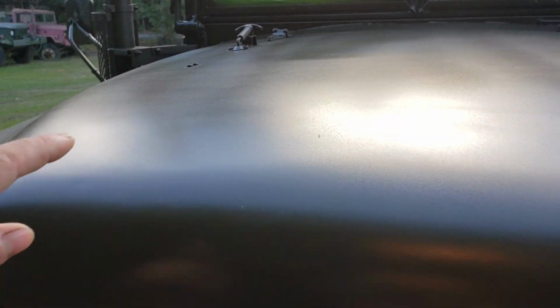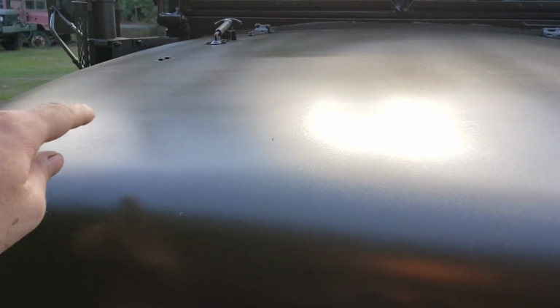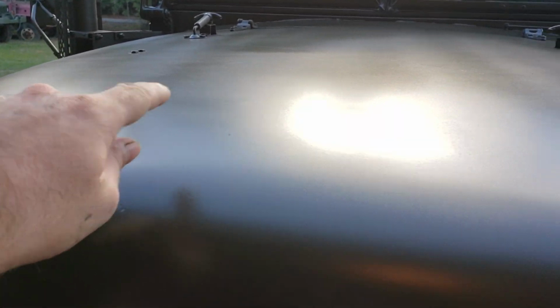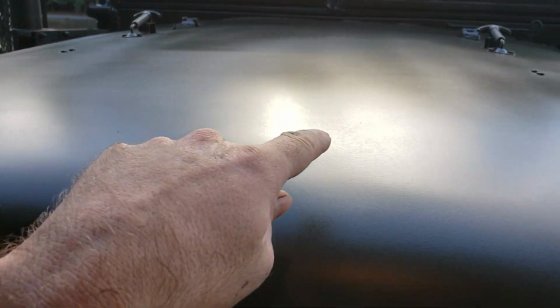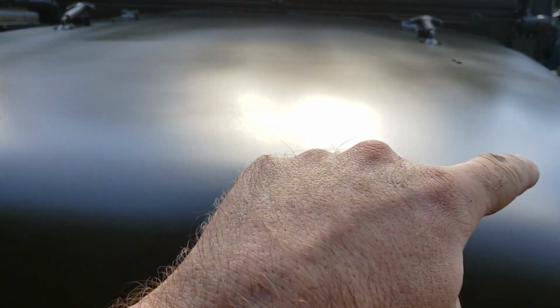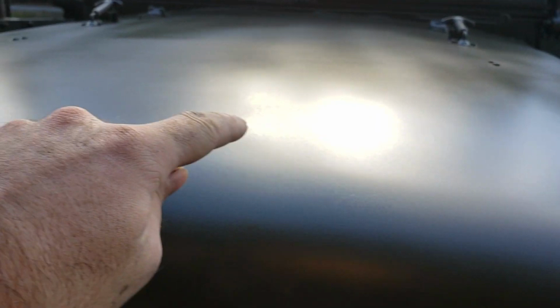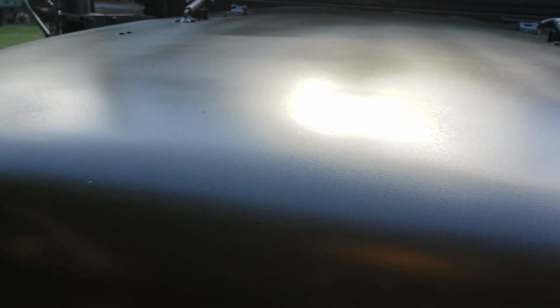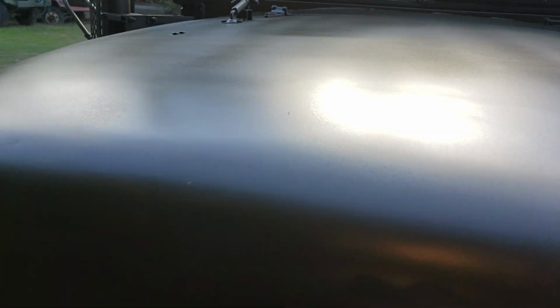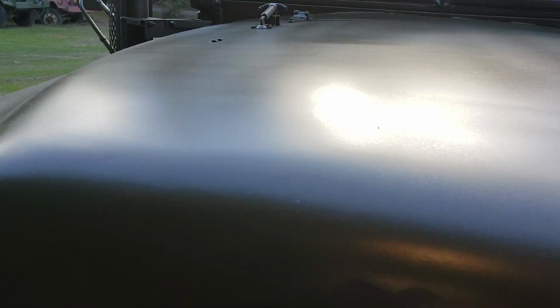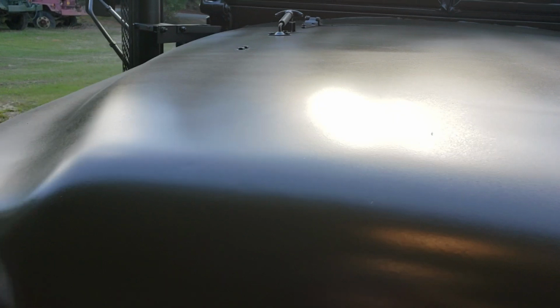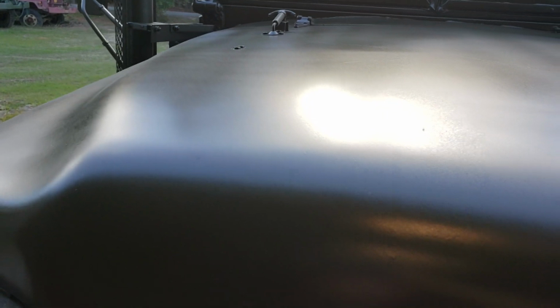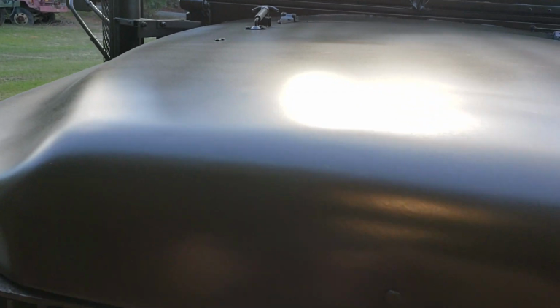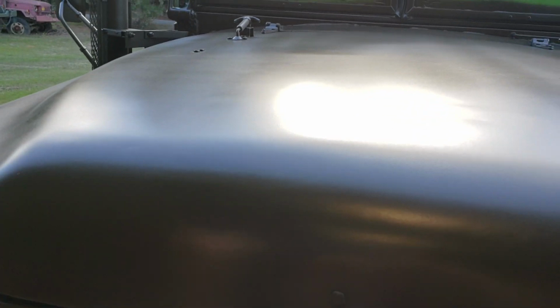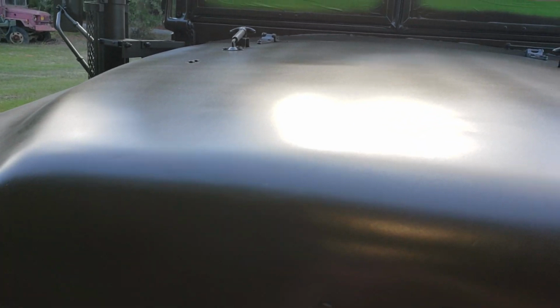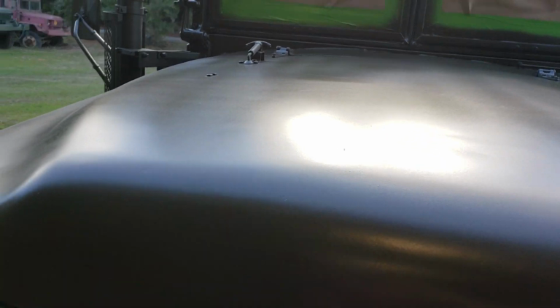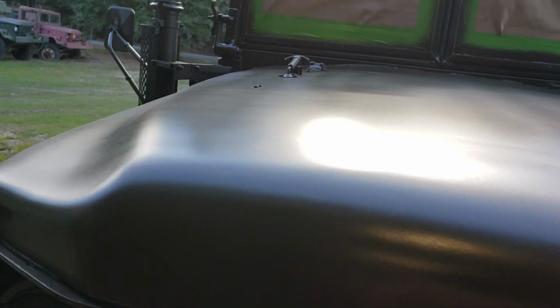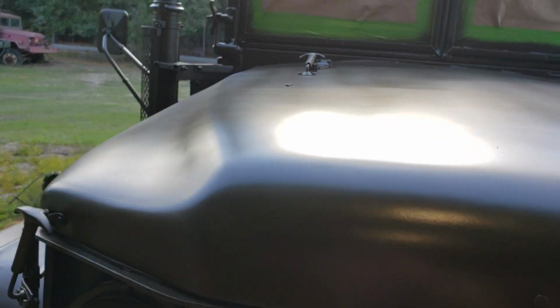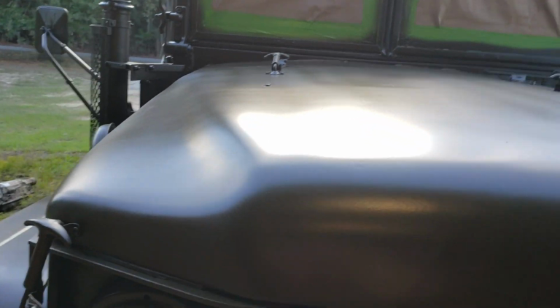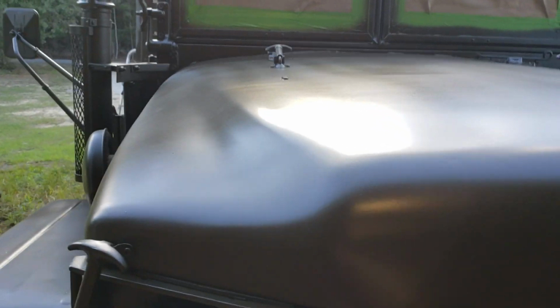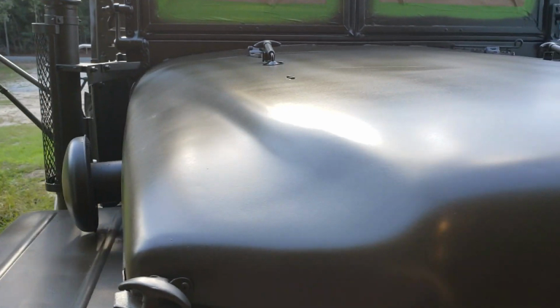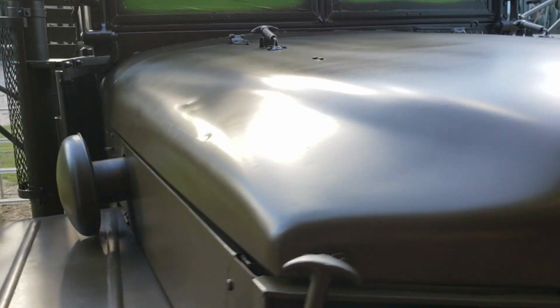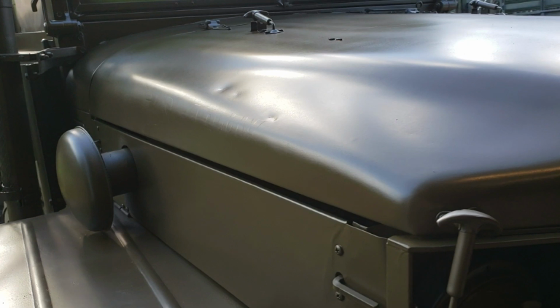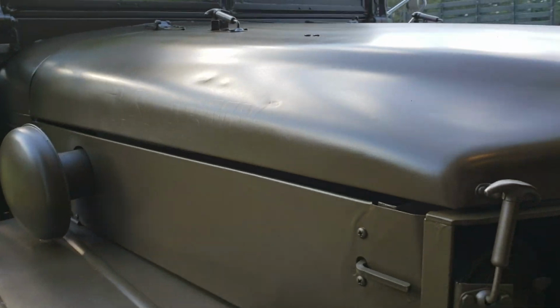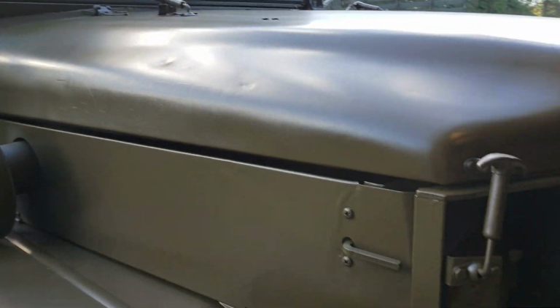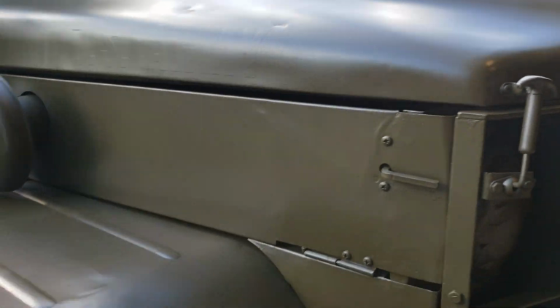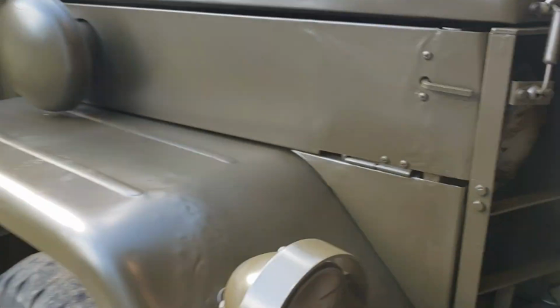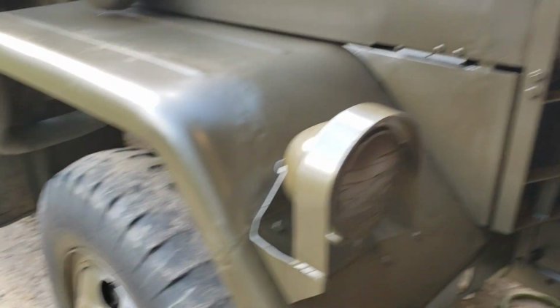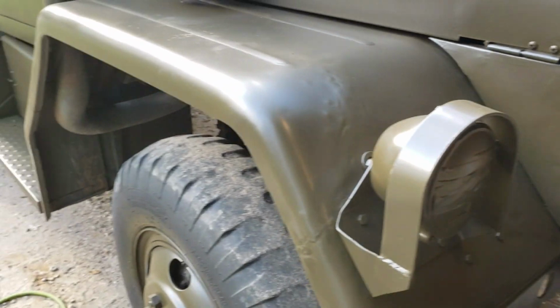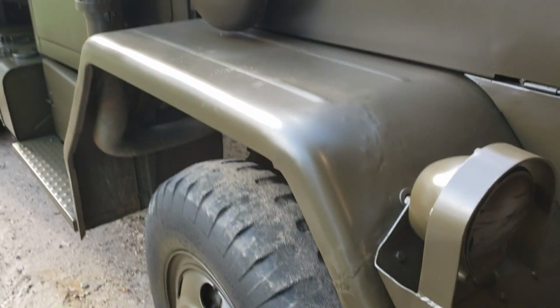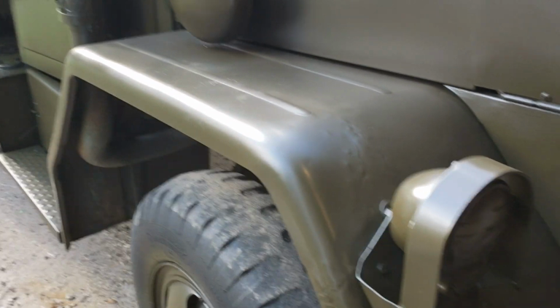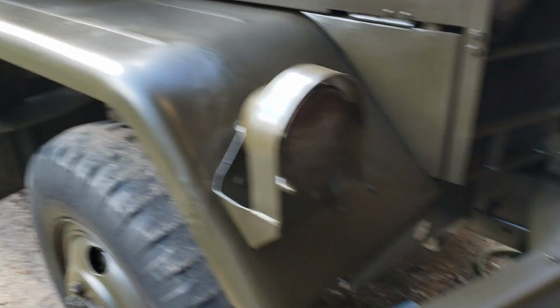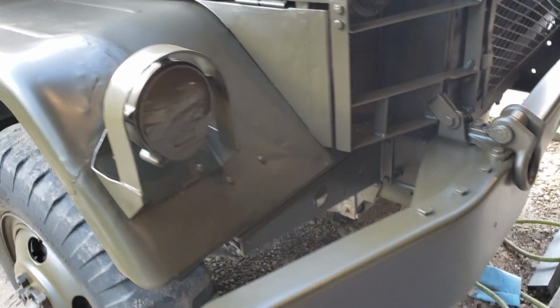You can still kind of see some of my gun strokes in there, but as the solvent flashes off, that'll all blend together. I like it. Looks good. I'm happy with it.